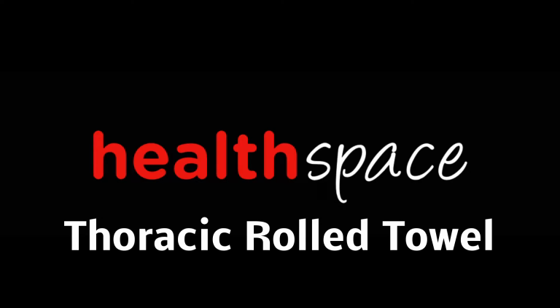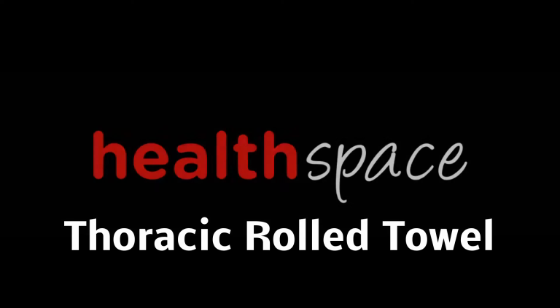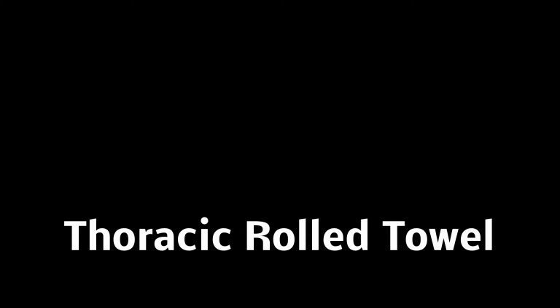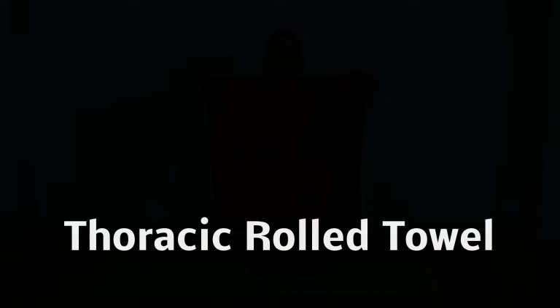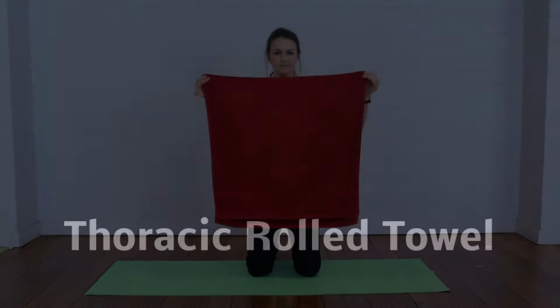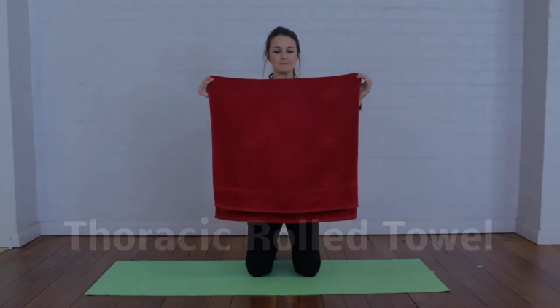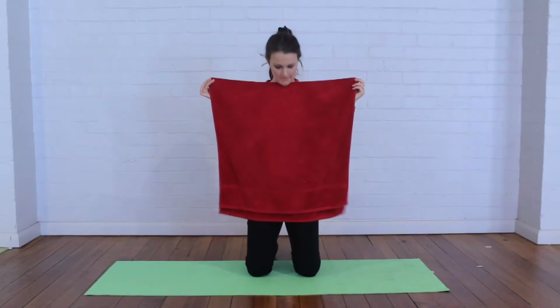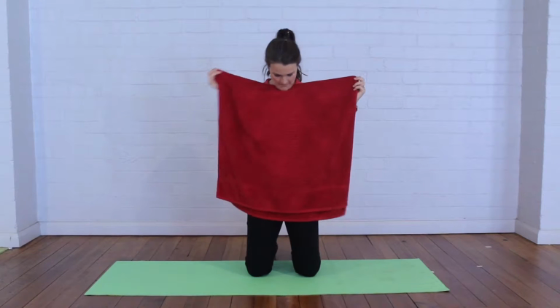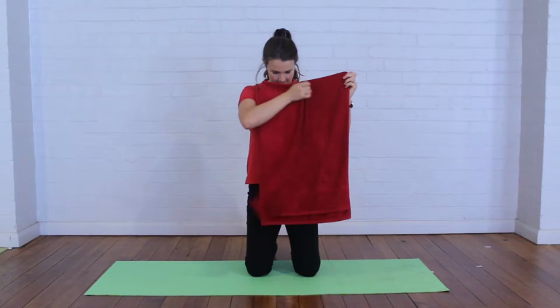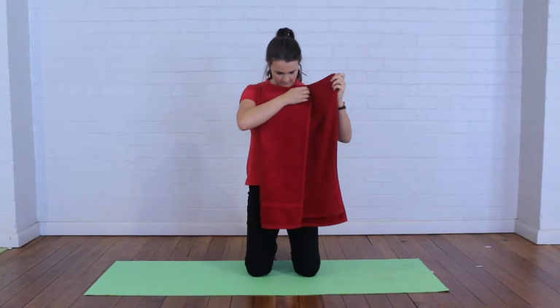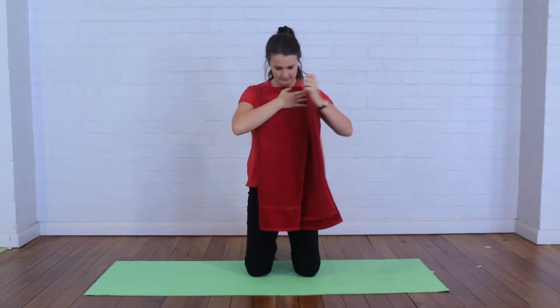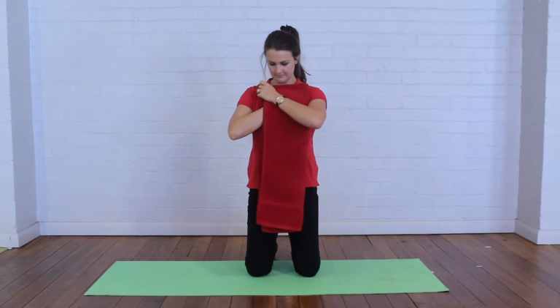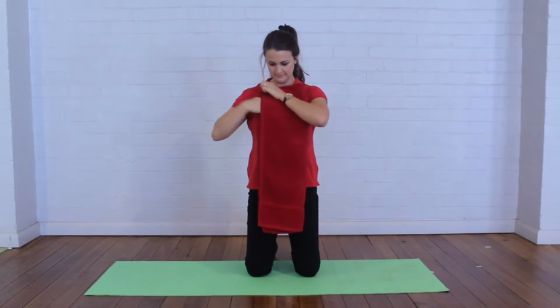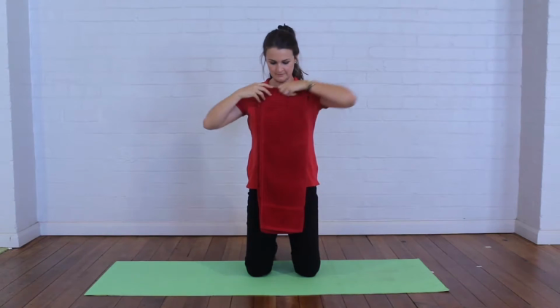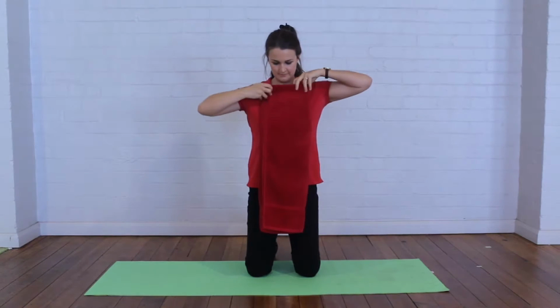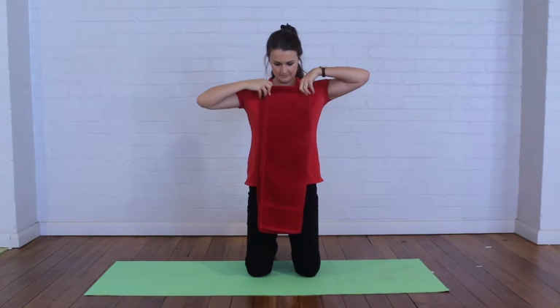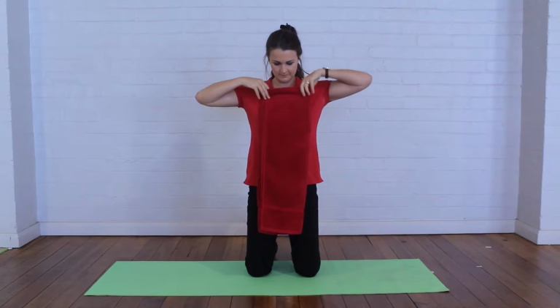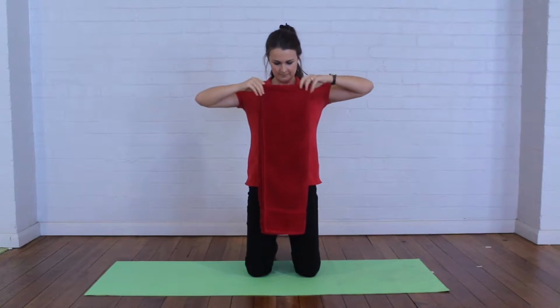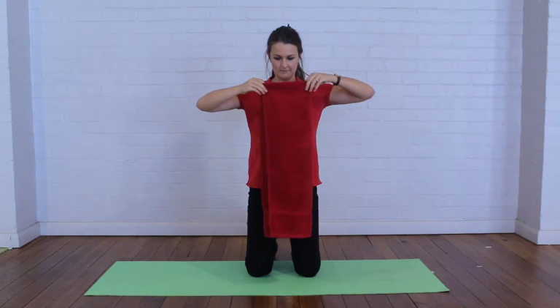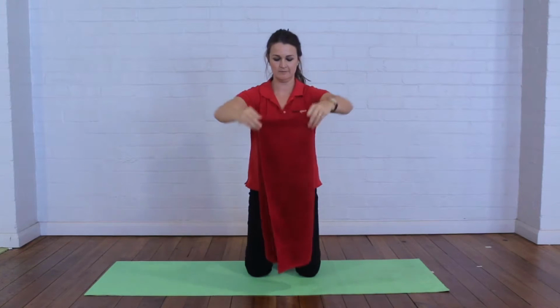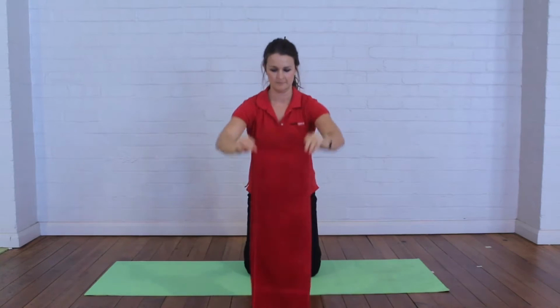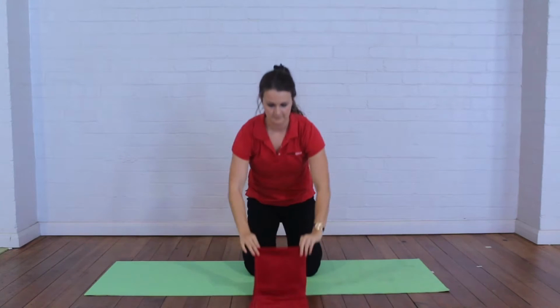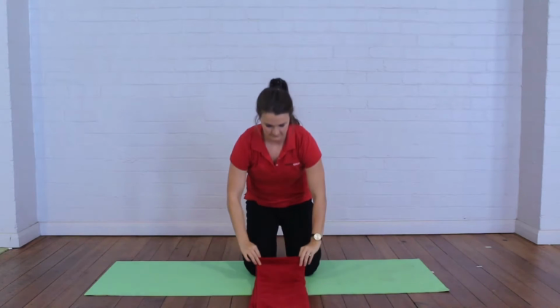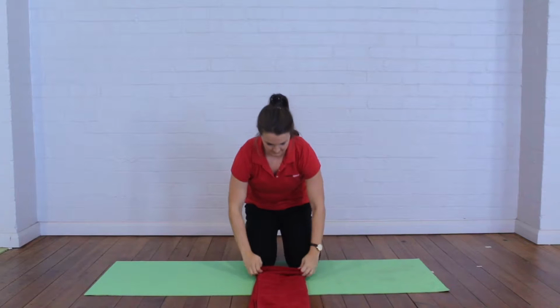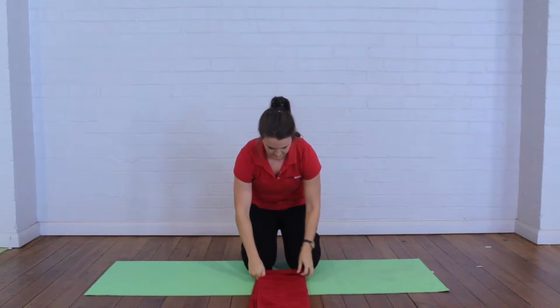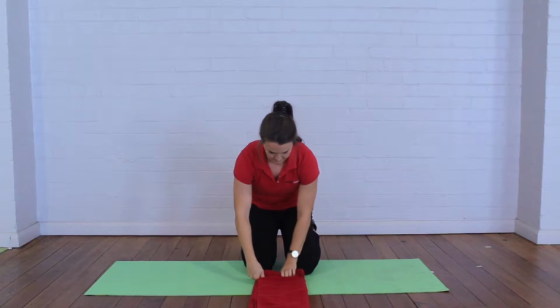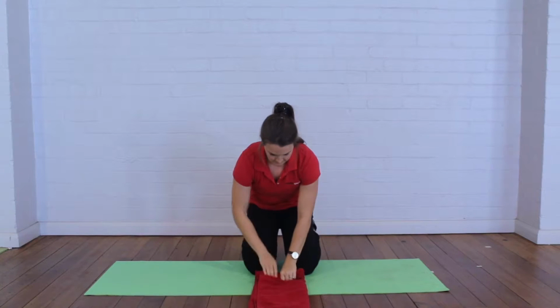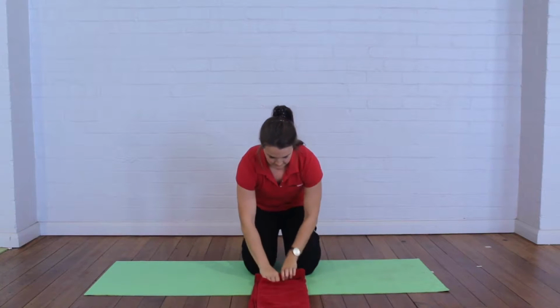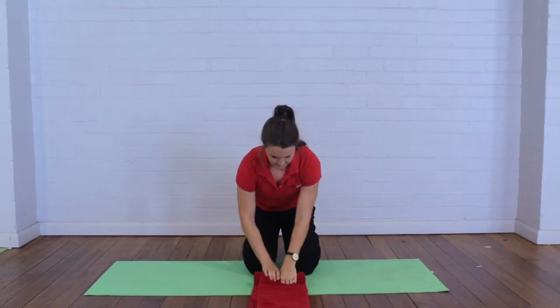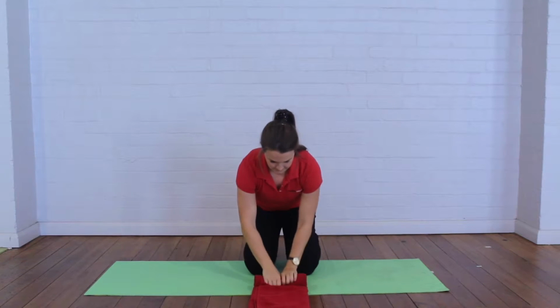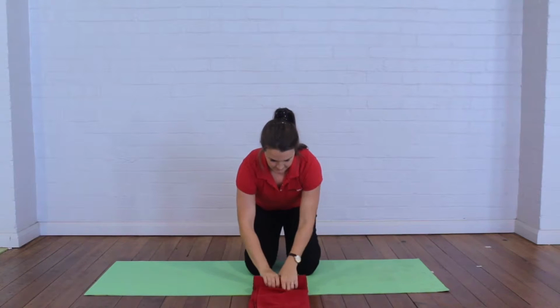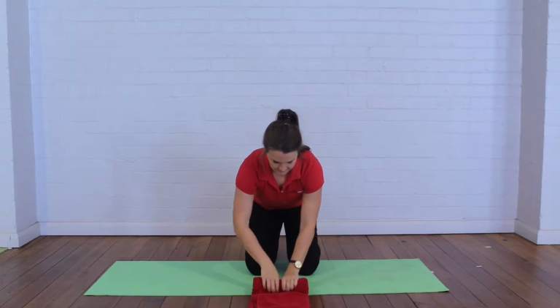Thoracic rolled towel. Start with the towel folded in half, then fold it into thirds lengthways. Lay it down on a bench, table, or the floor so you can roll it up into a cylinder as tightly as possible.